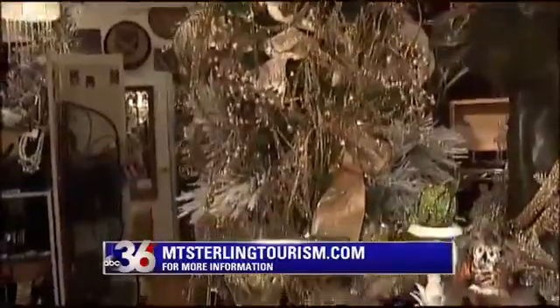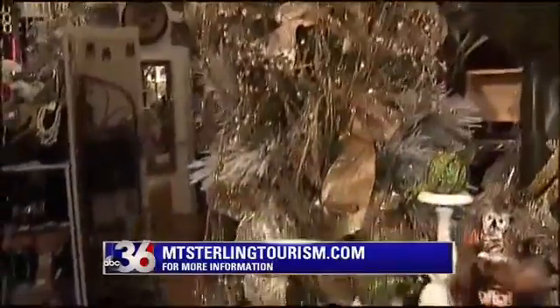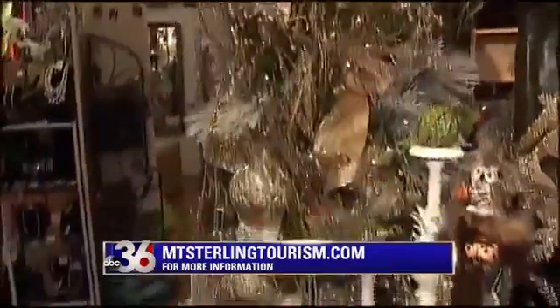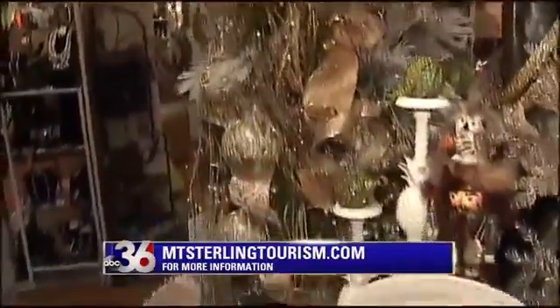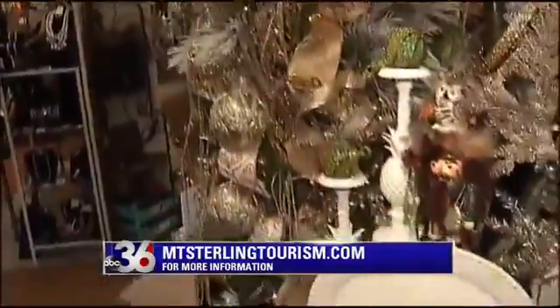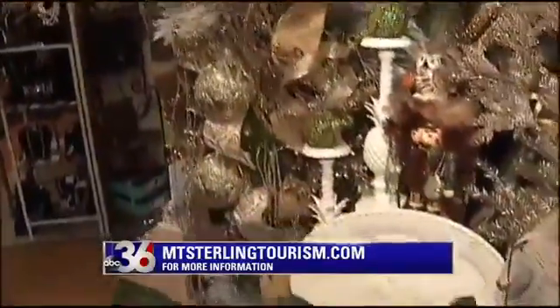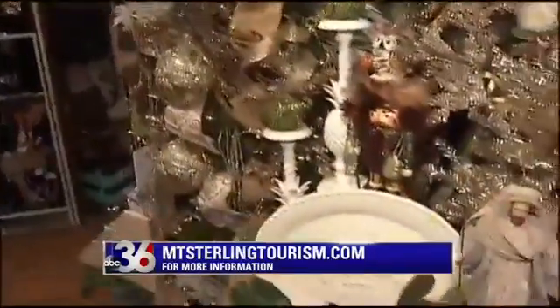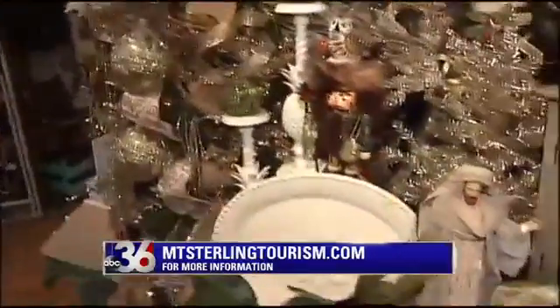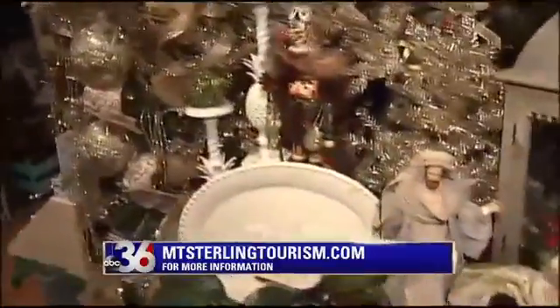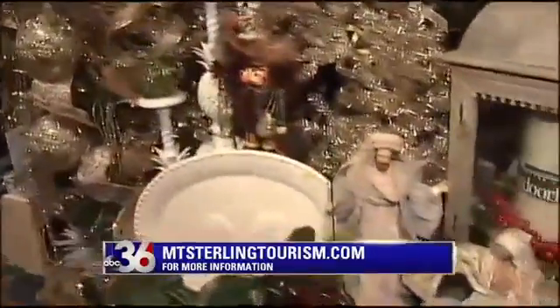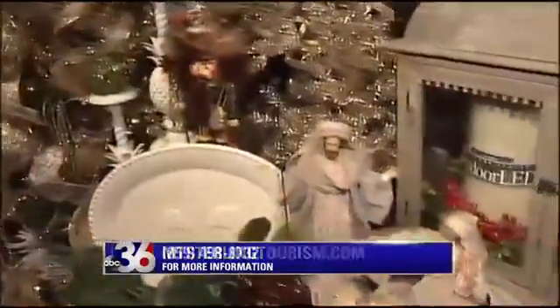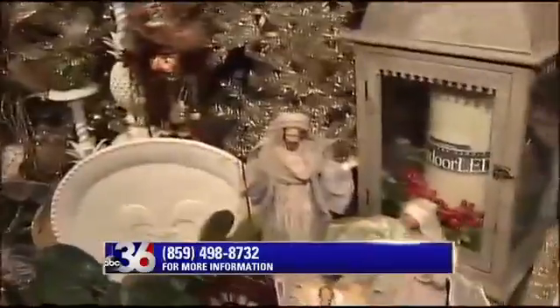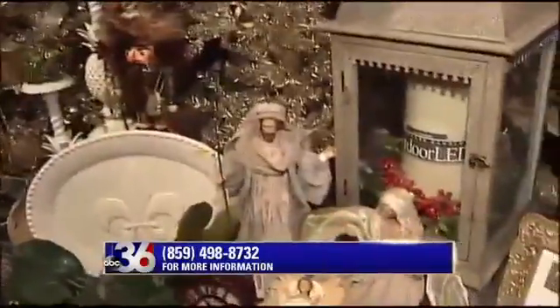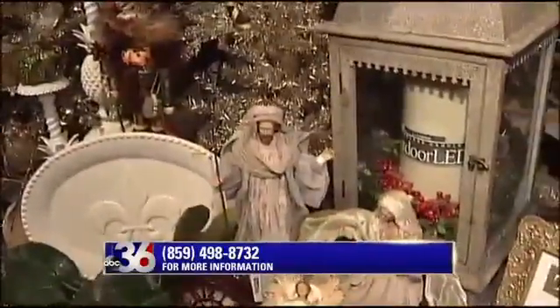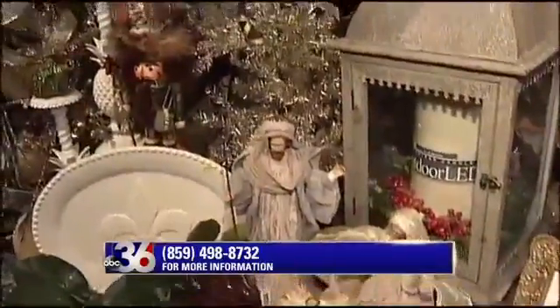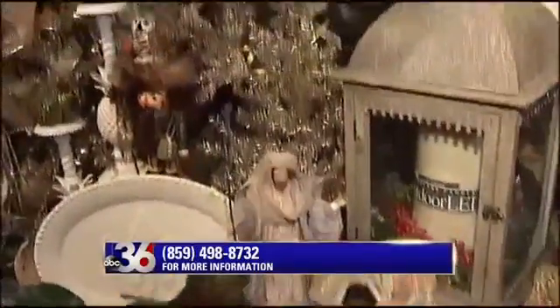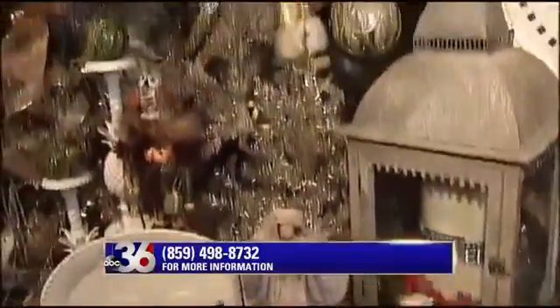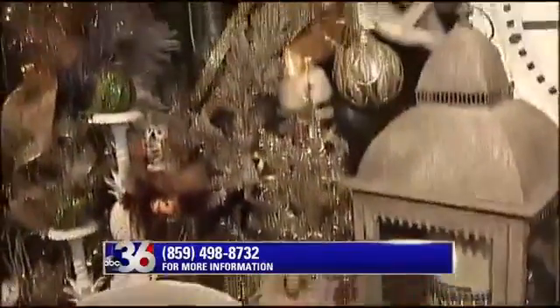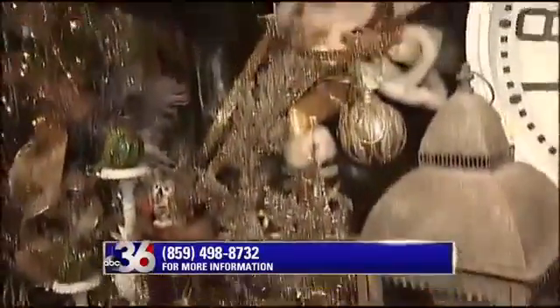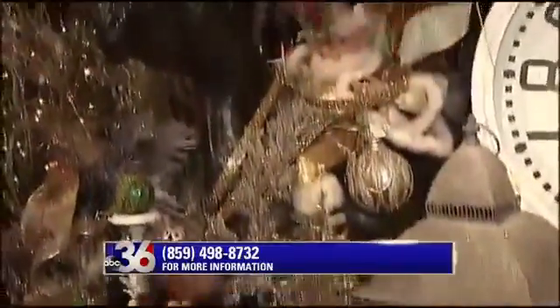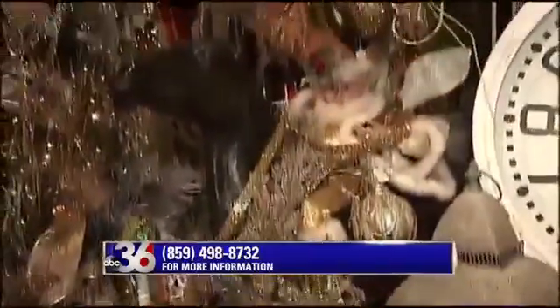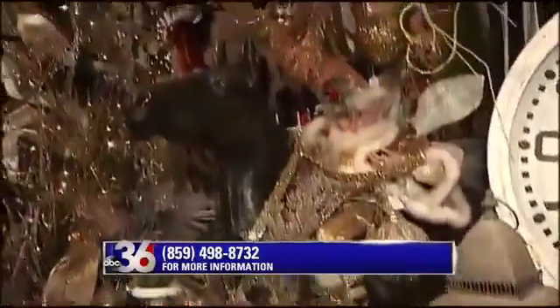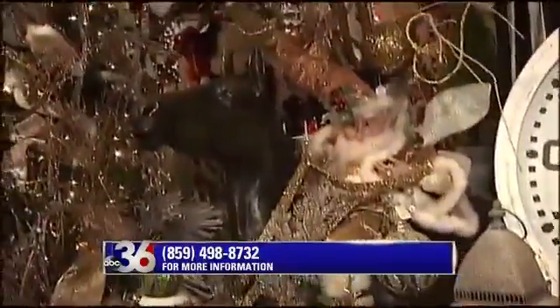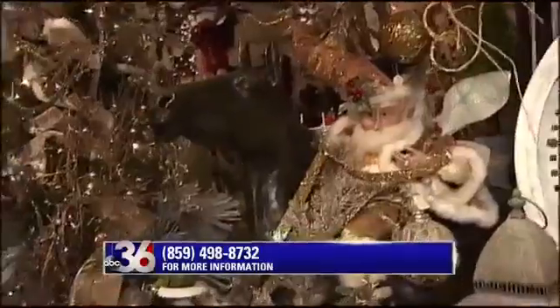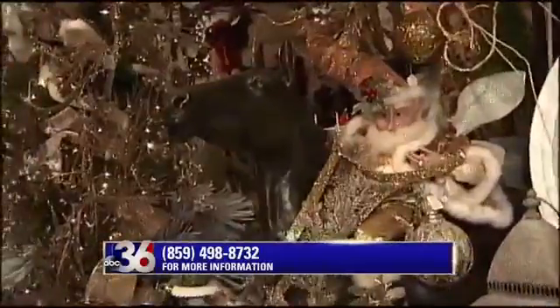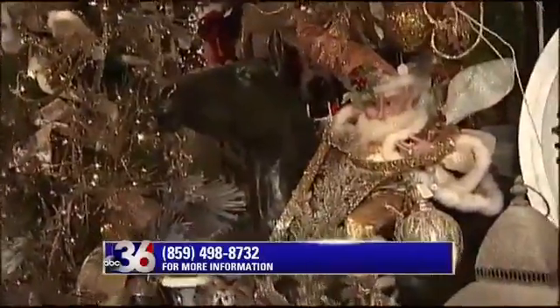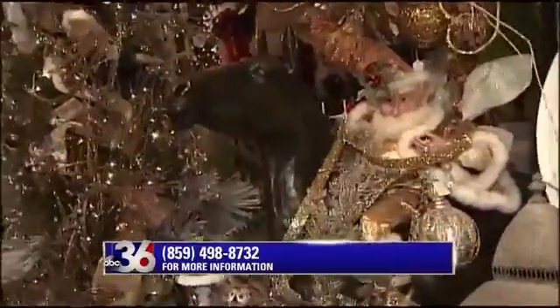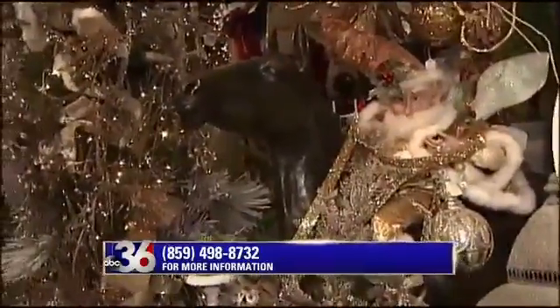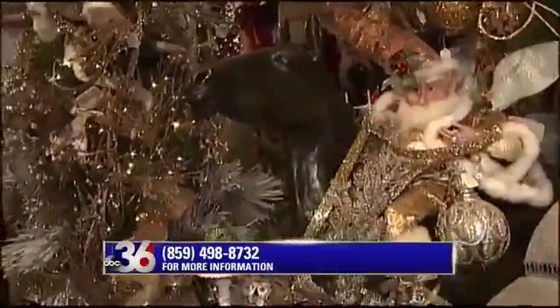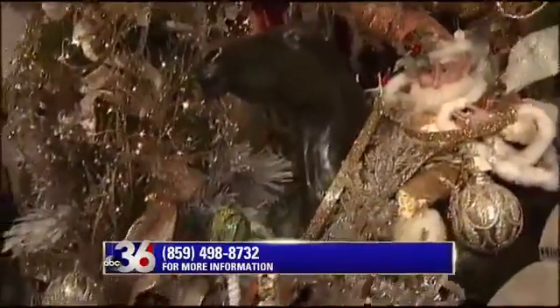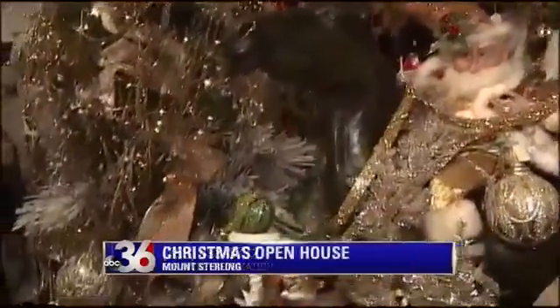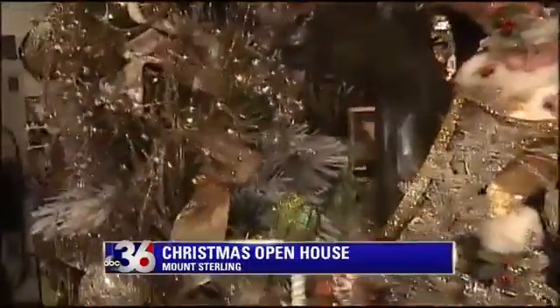Boxwood Home and Gifts will also come and decorate your house. If you like the way it looks in here, they offer that service as well. We're just so fortunate to have a place like this where people can come to Mount Sterling and really get a wonderful quality store.